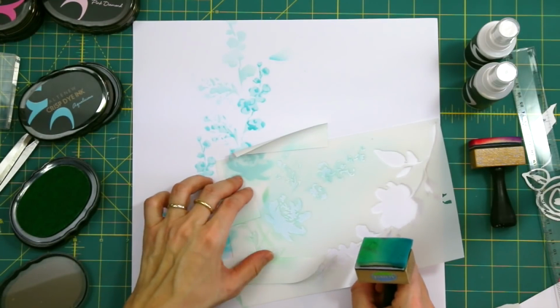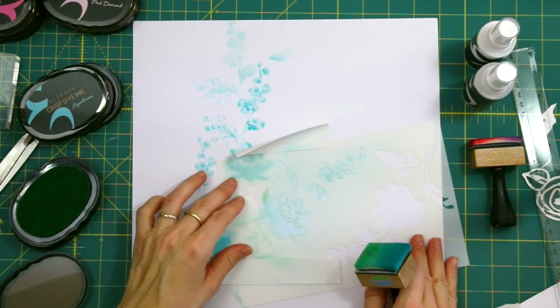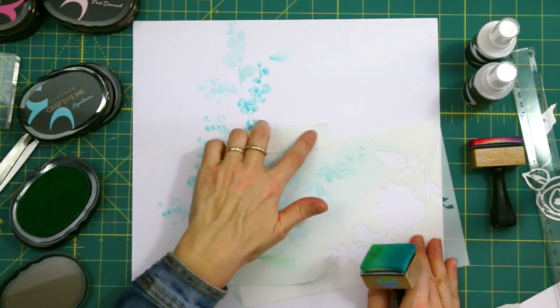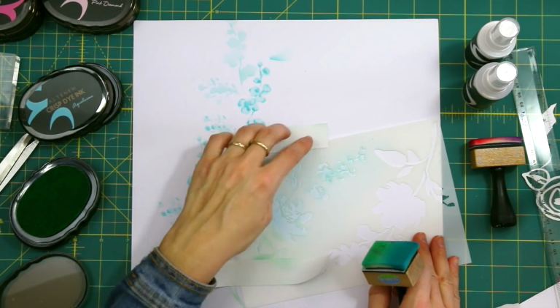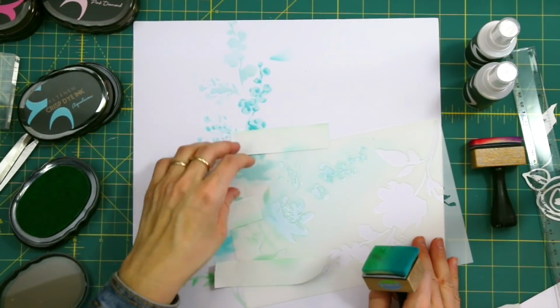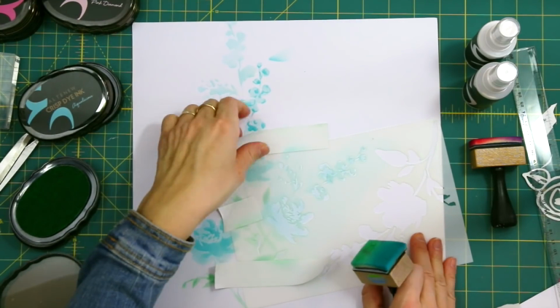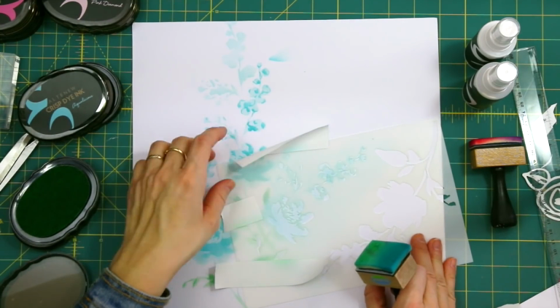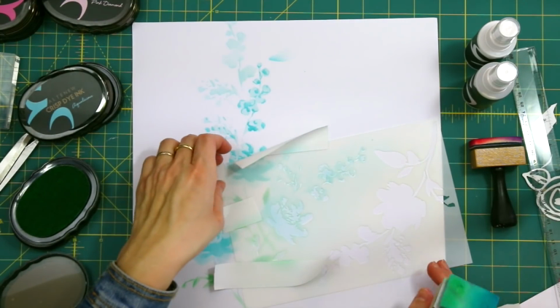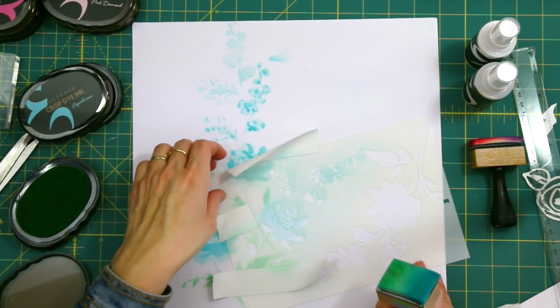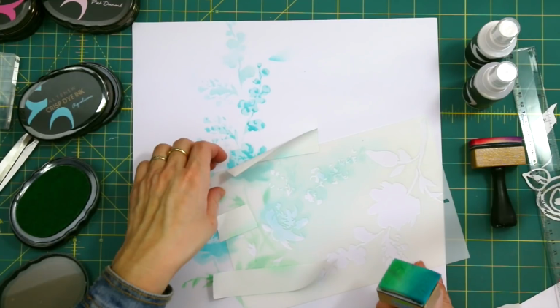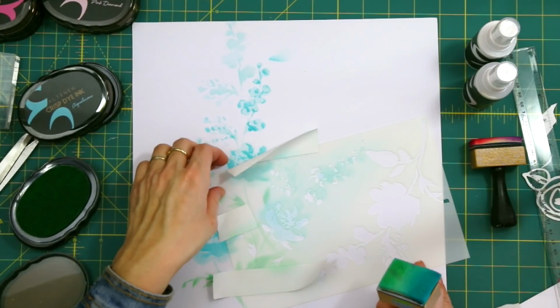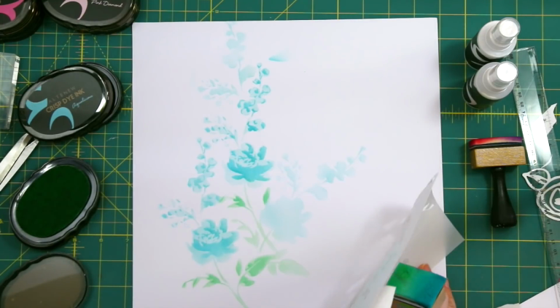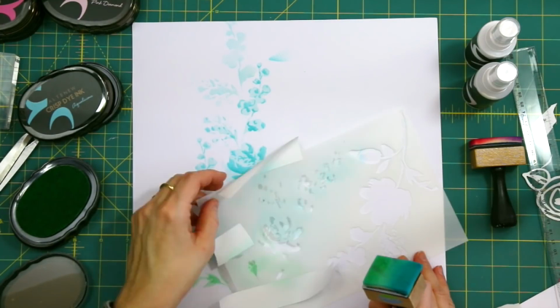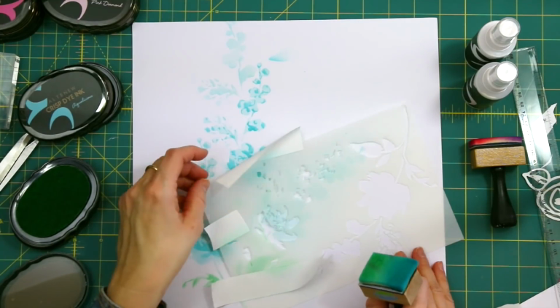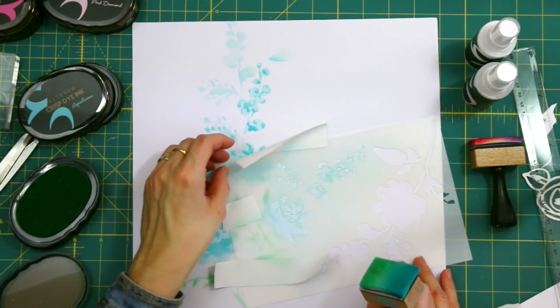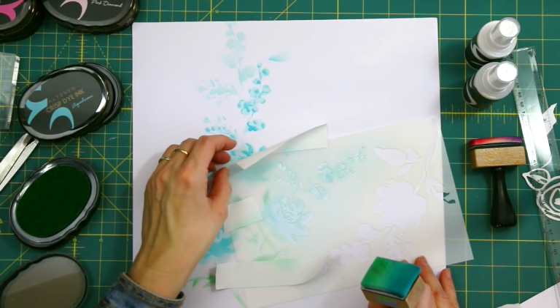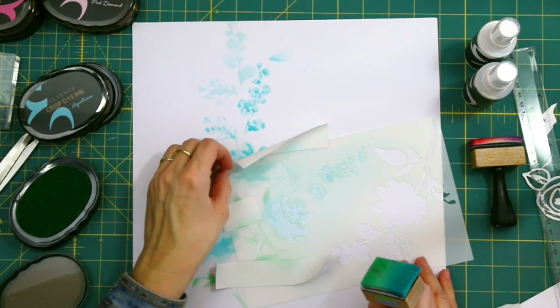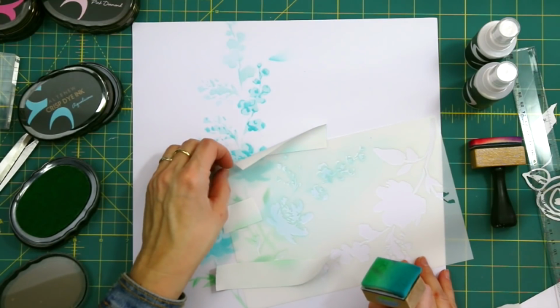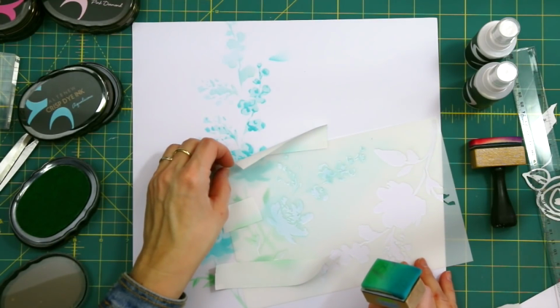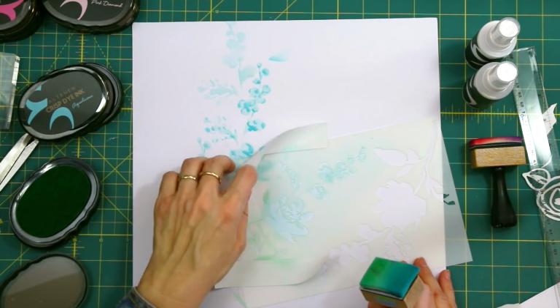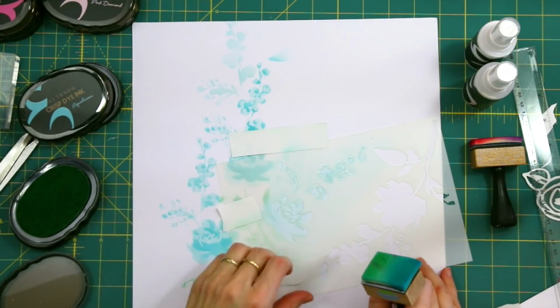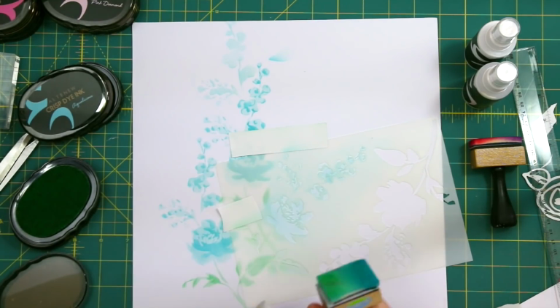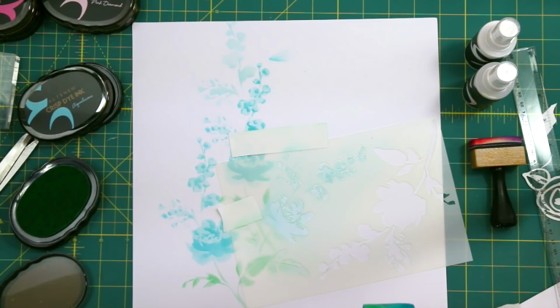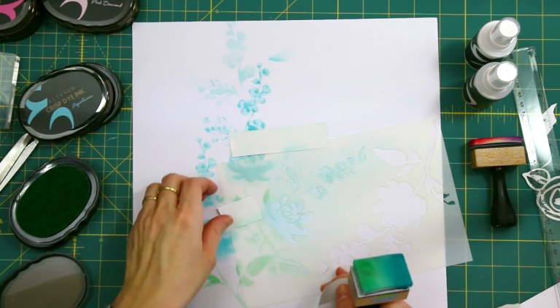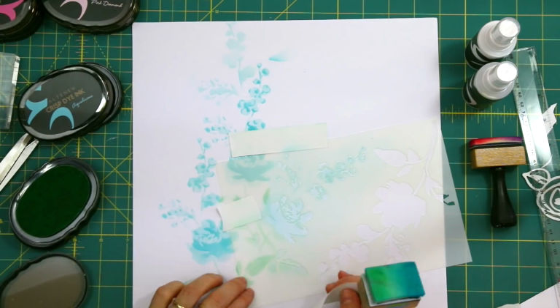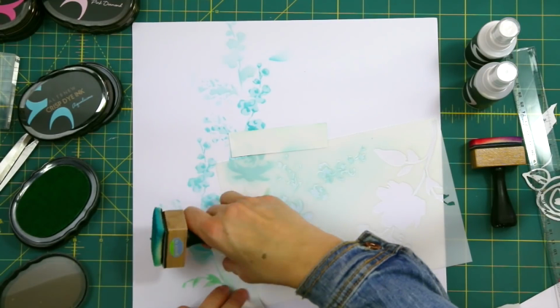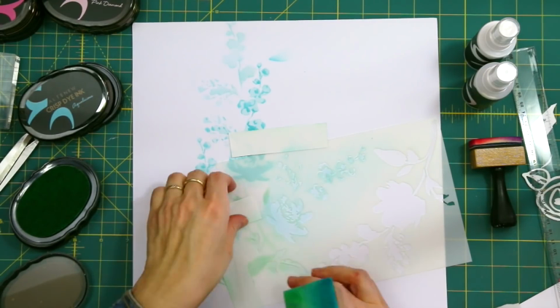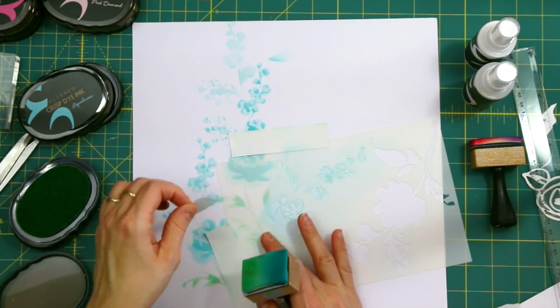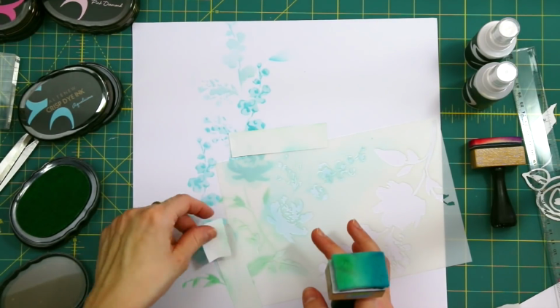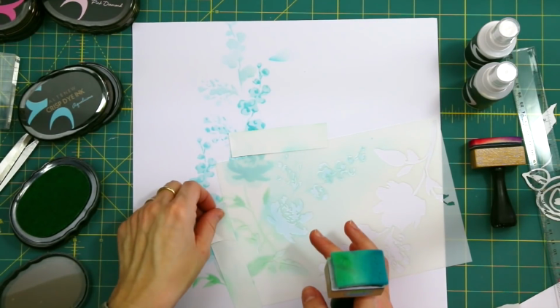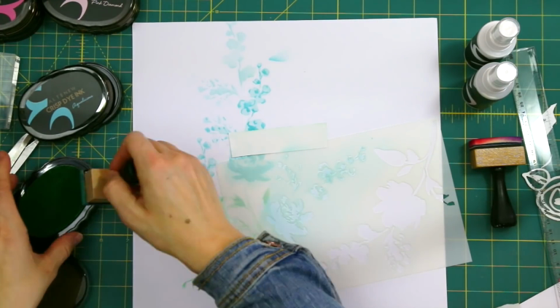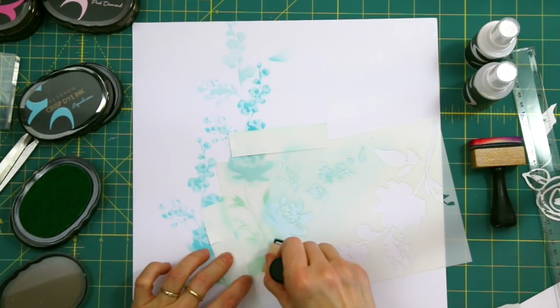I did do a little mistake at the top, but I'll try and rectify that a little bit later on. Once again, I'm just placing that over the base image, and then I can add my detail.